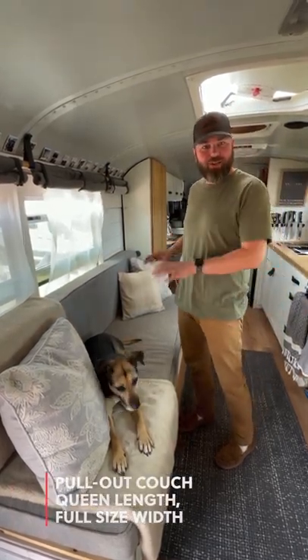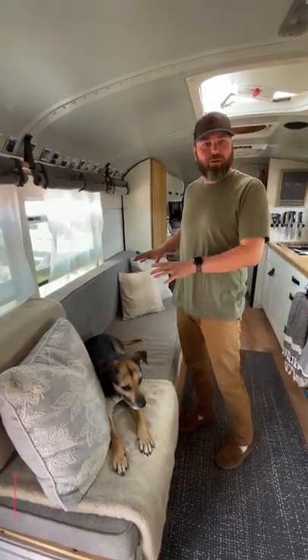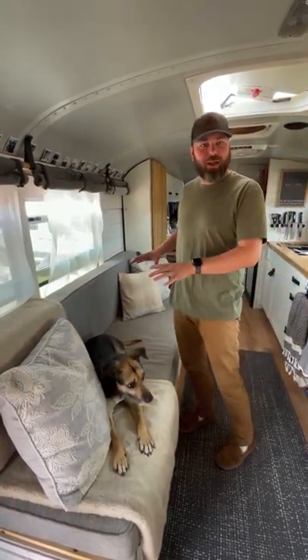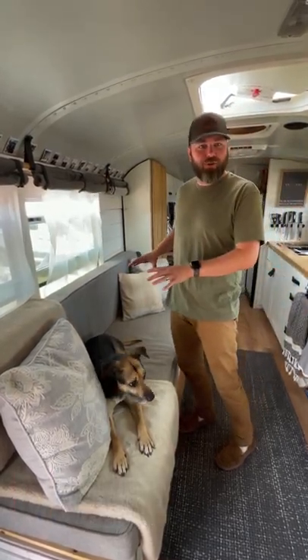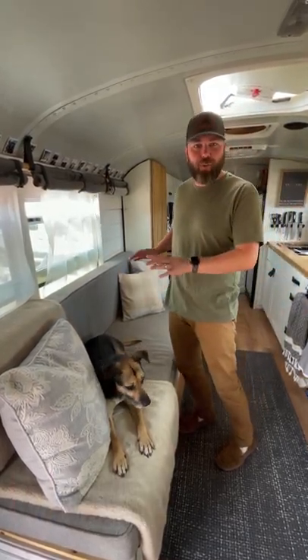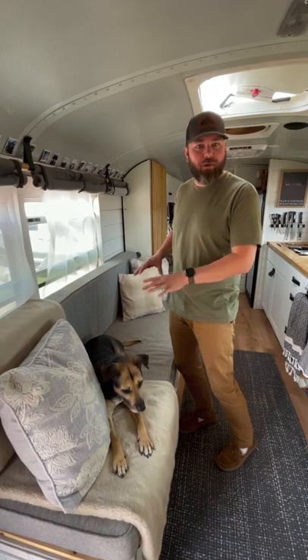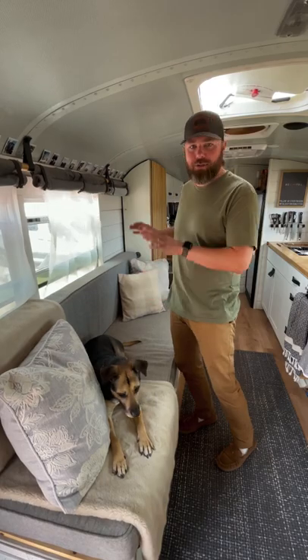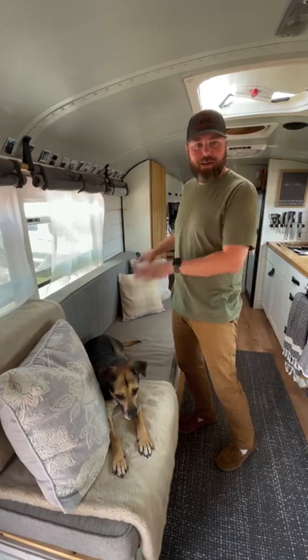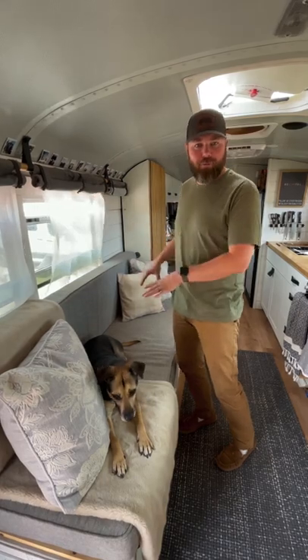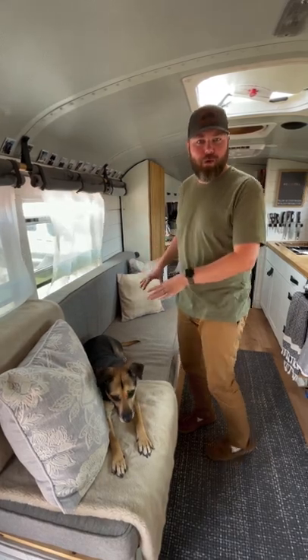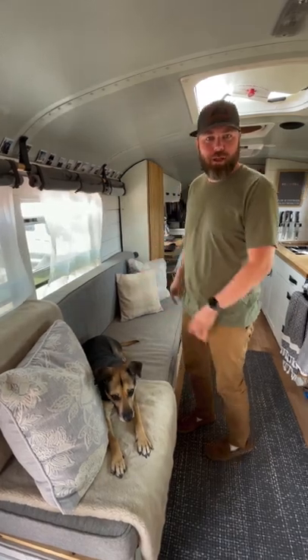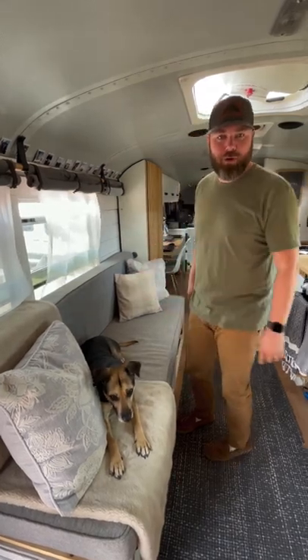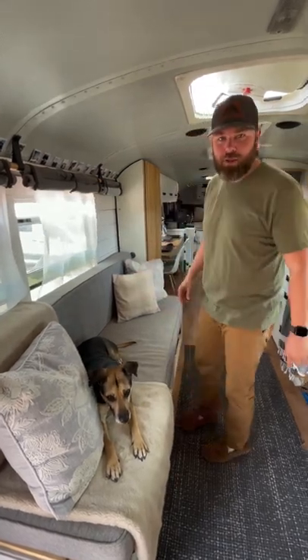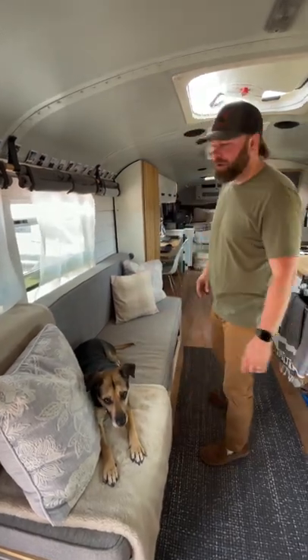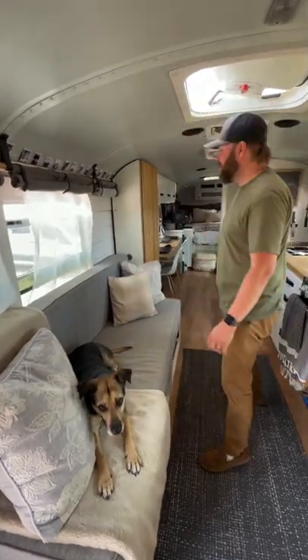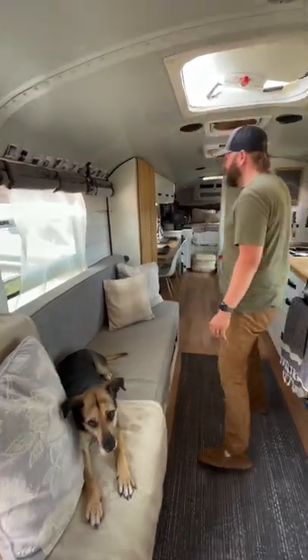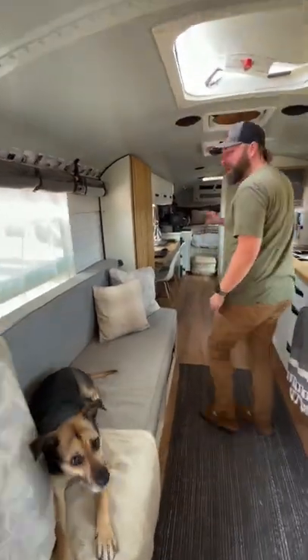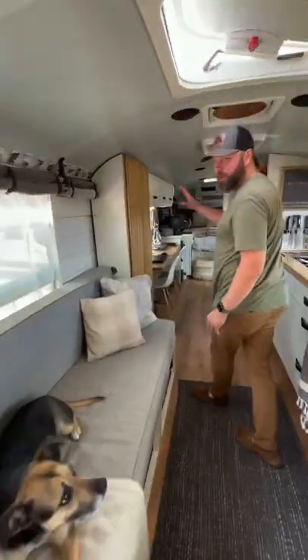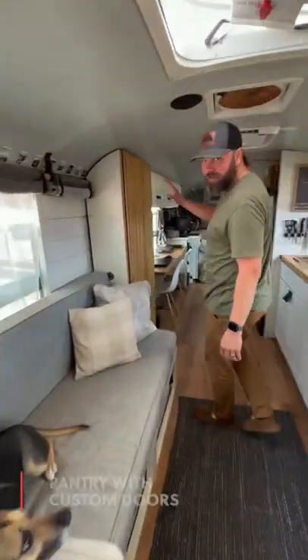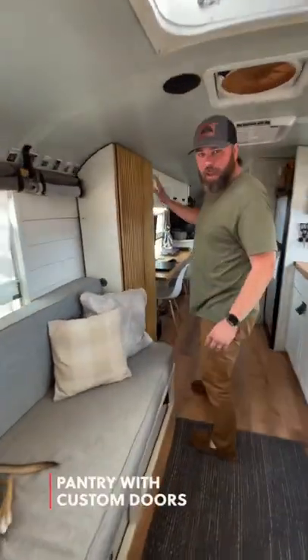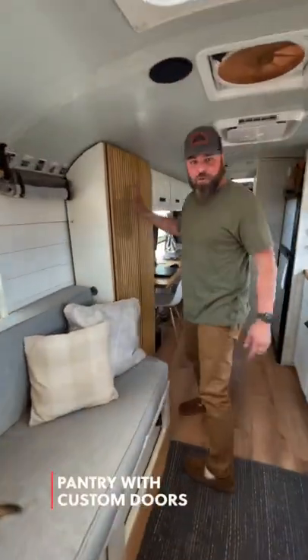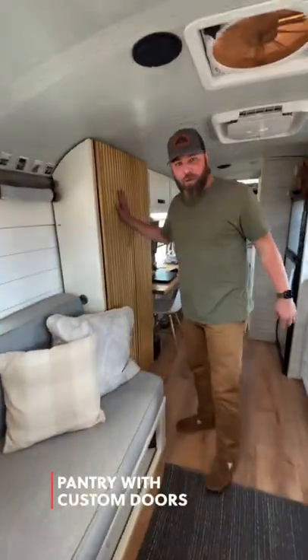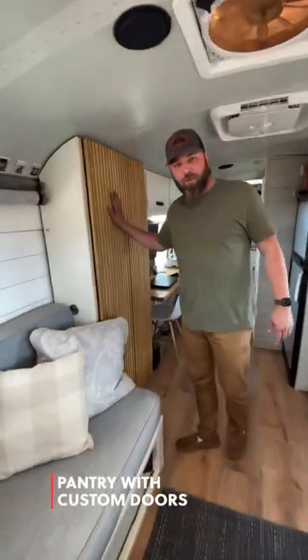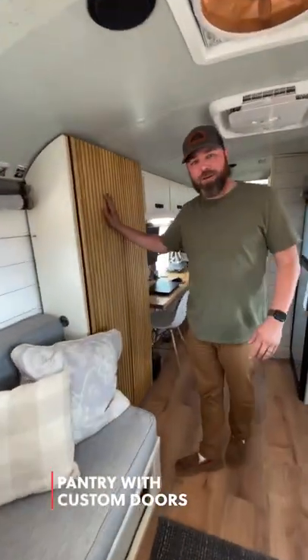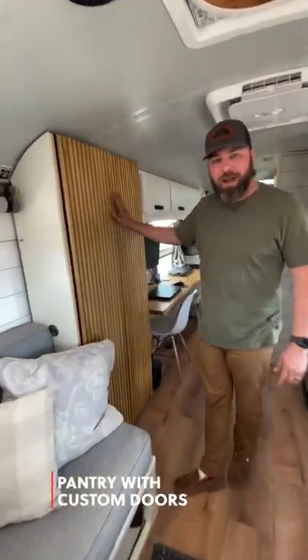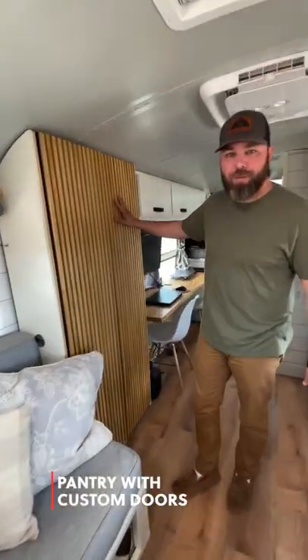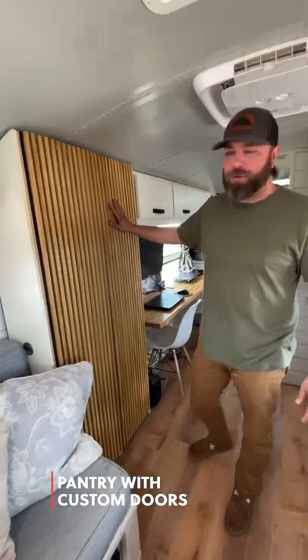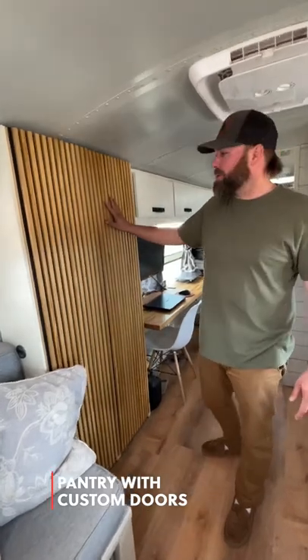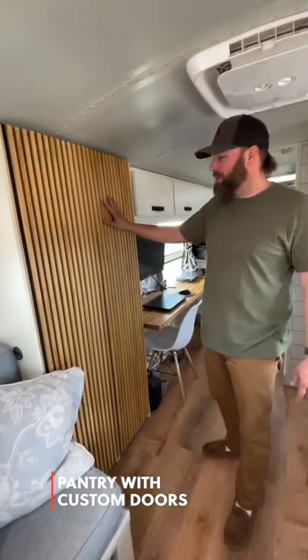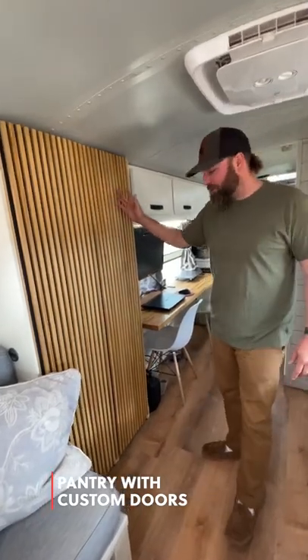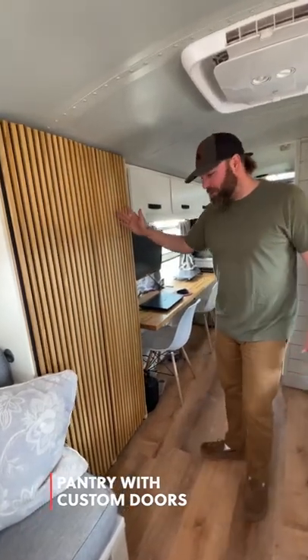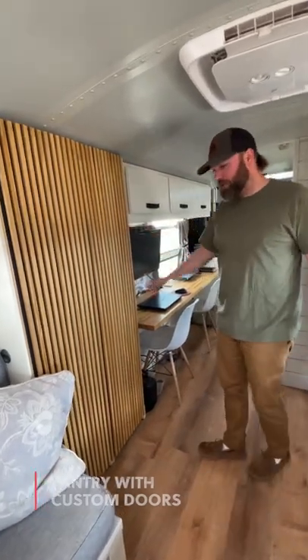It has all of our electrical, batteries, inverter, and everything underneath here. Back here we have our pantry — my wife Laura designed and built the doors on this. Looks pretty cool.